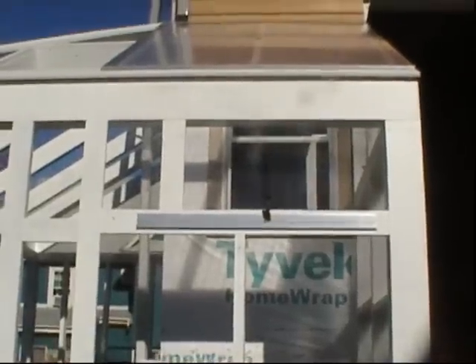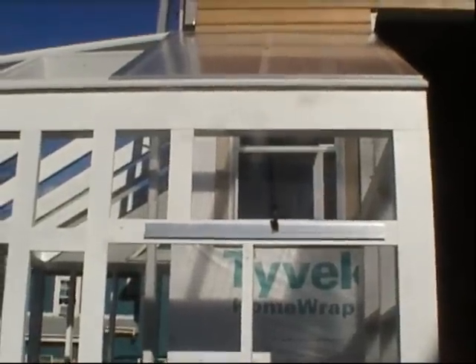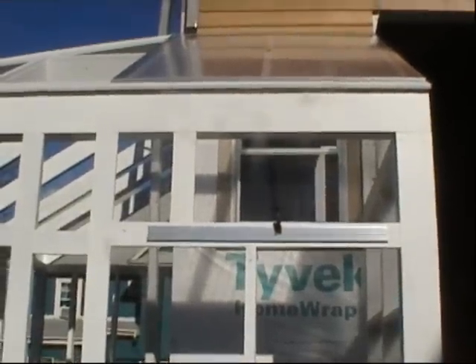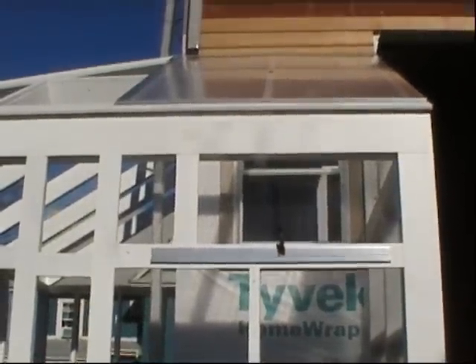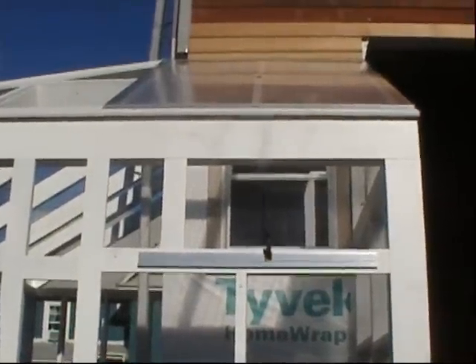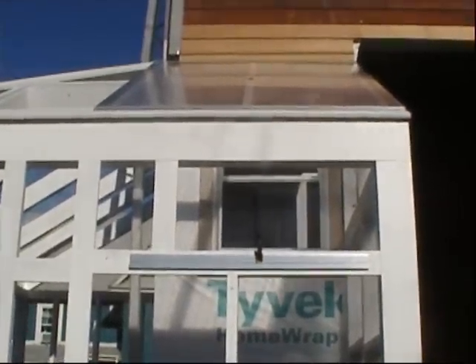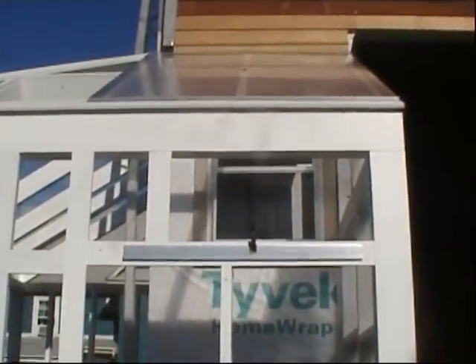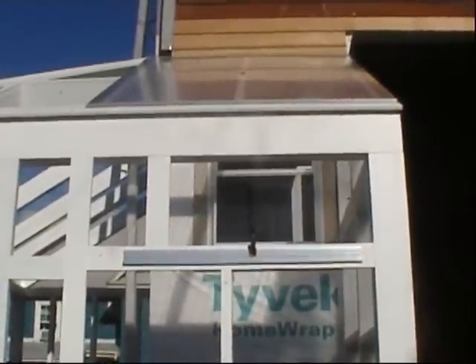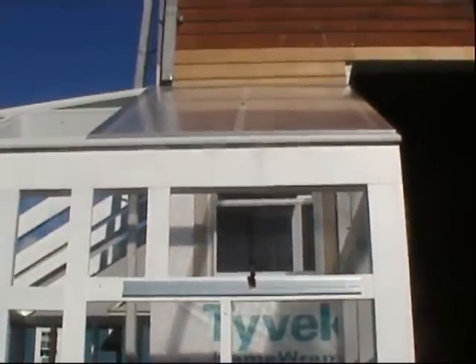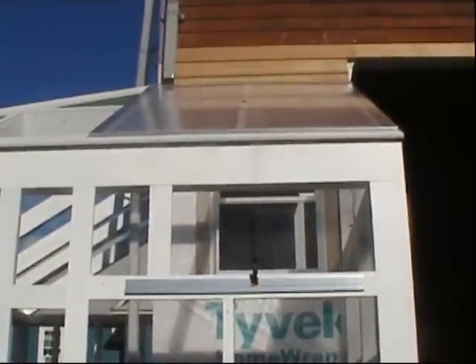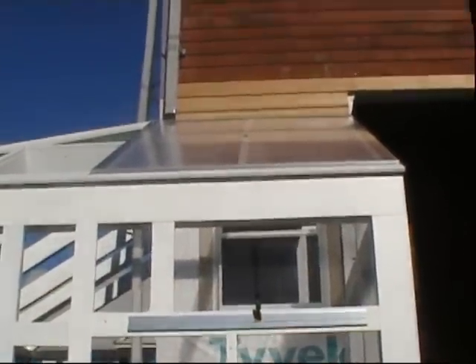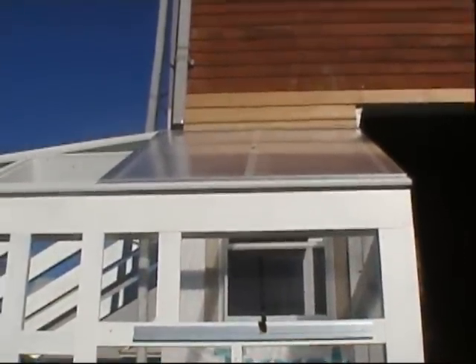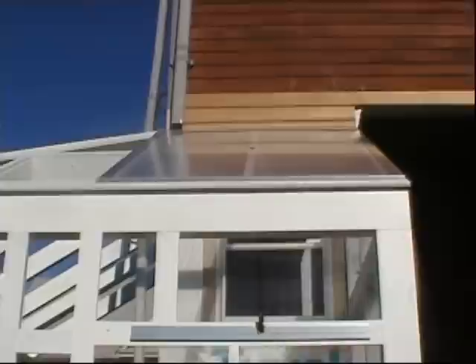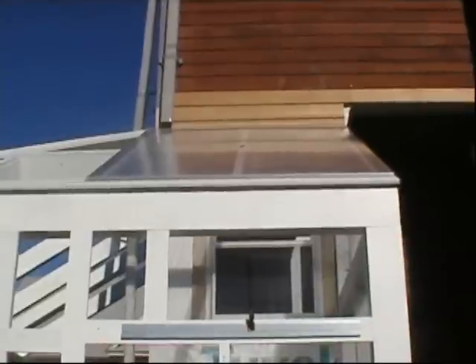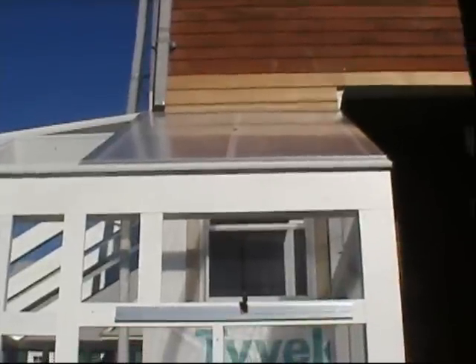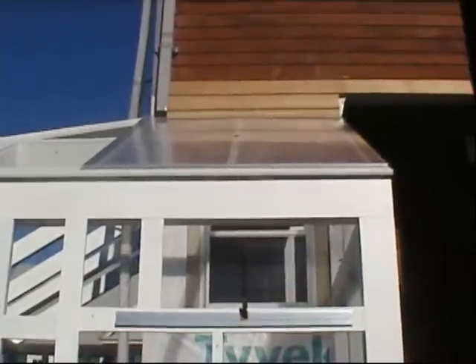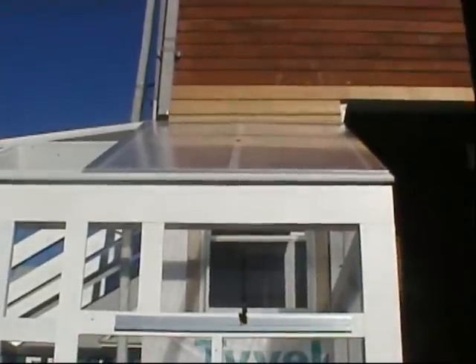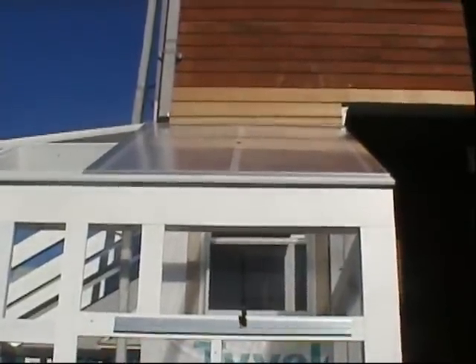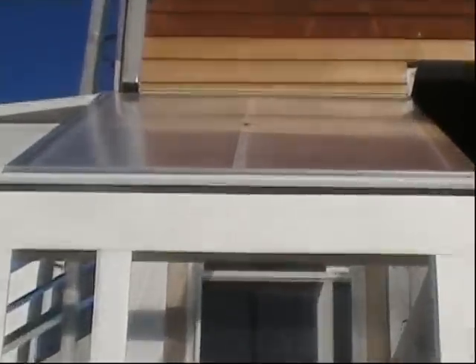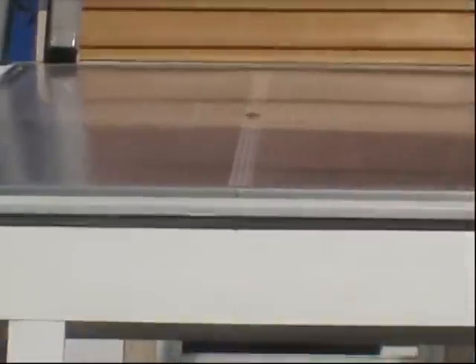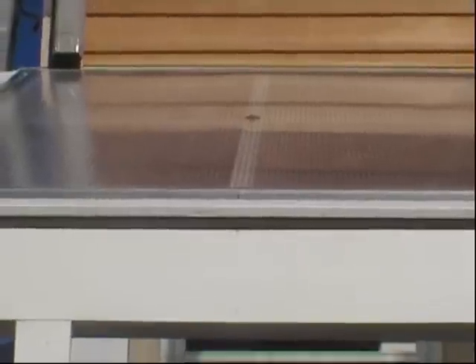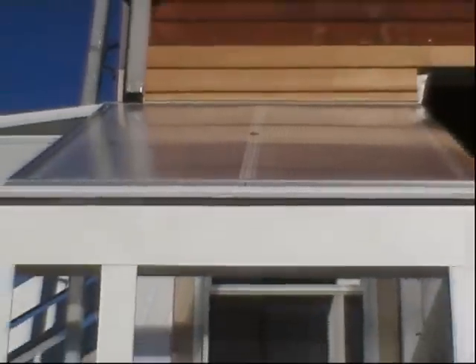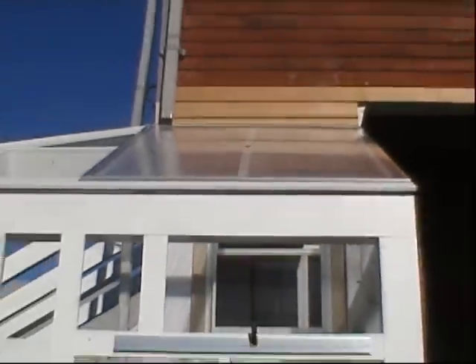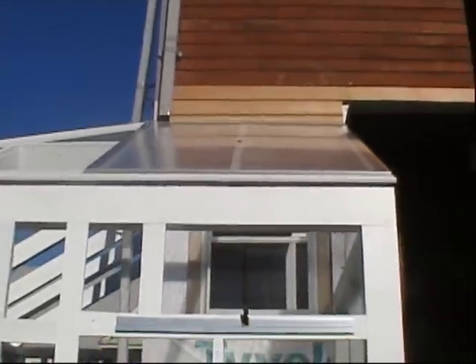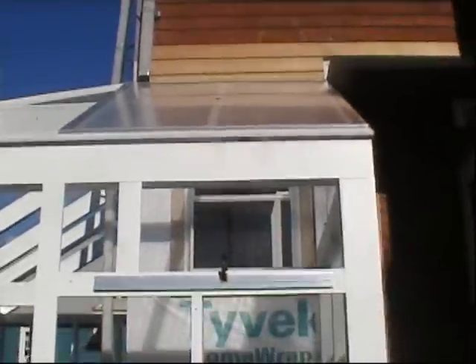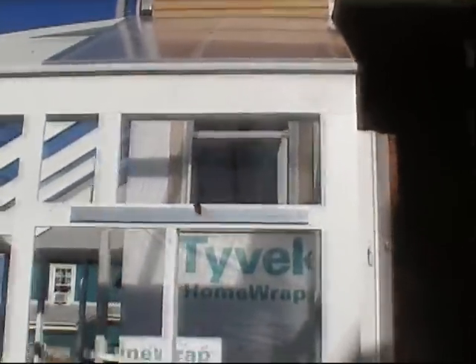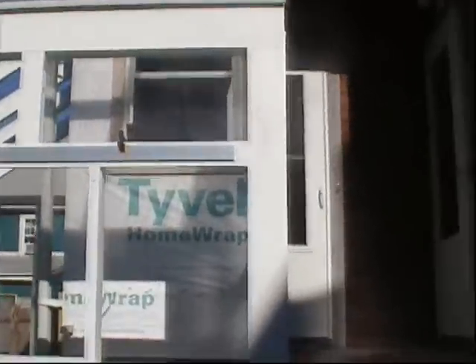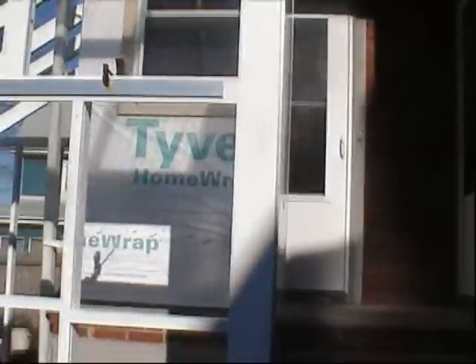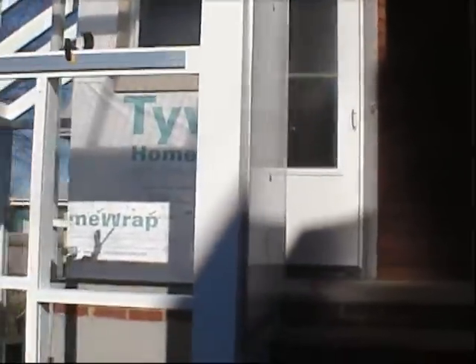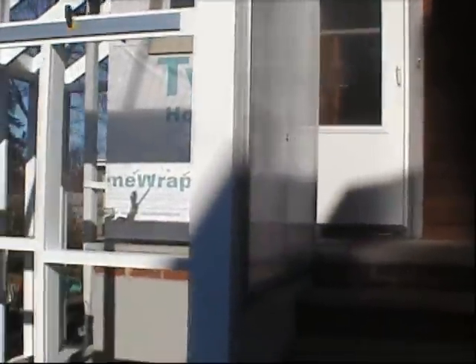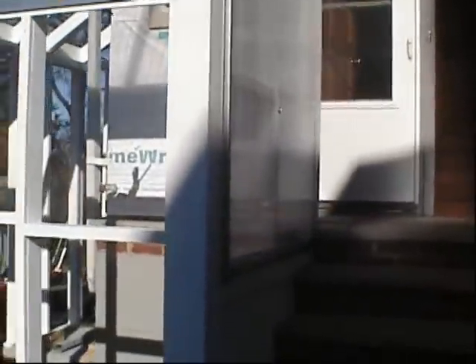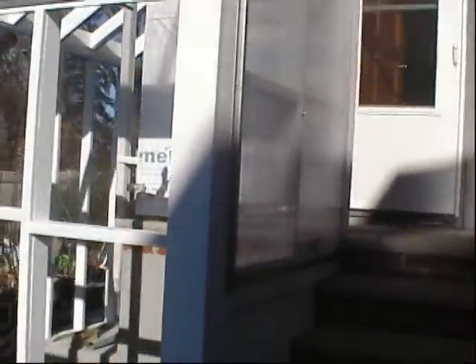Hey everyone, here's another update on the lean-to greenhouse. I've started to install some of the polycarbonate panels. You can see I've got the roof panel up and I've got one of the side panels up.